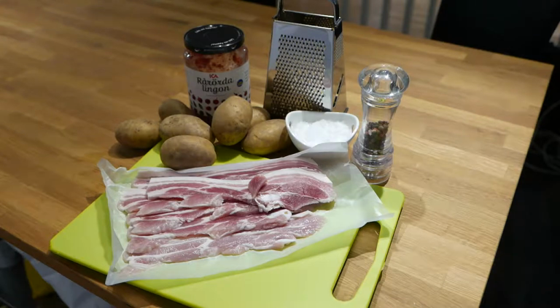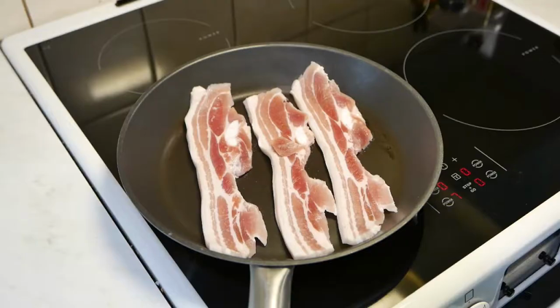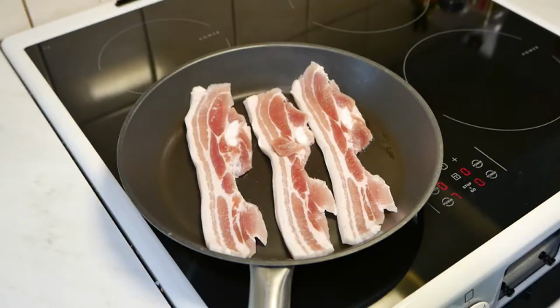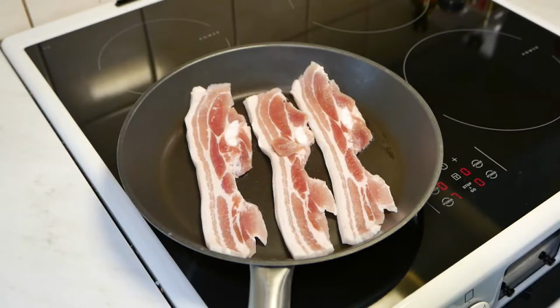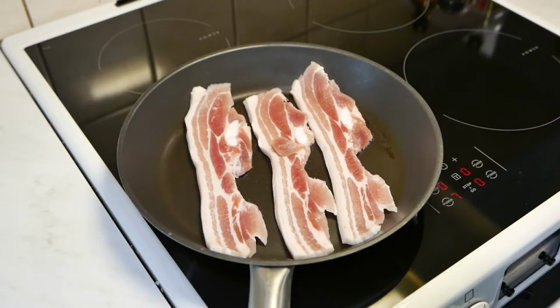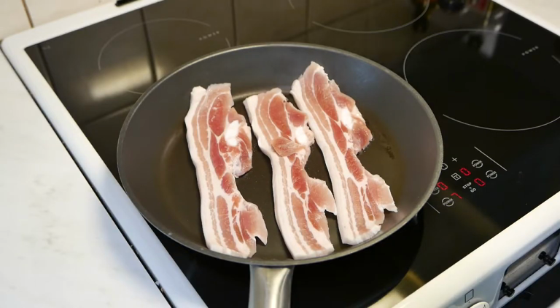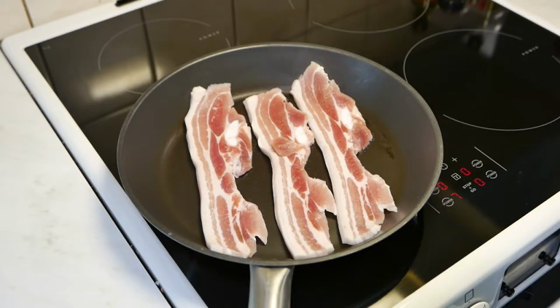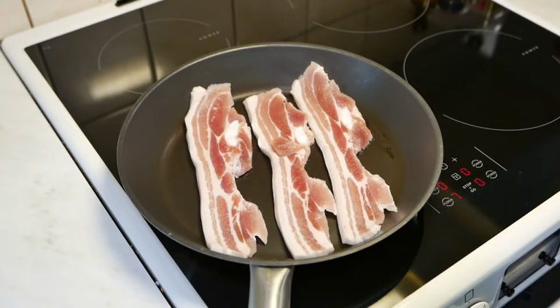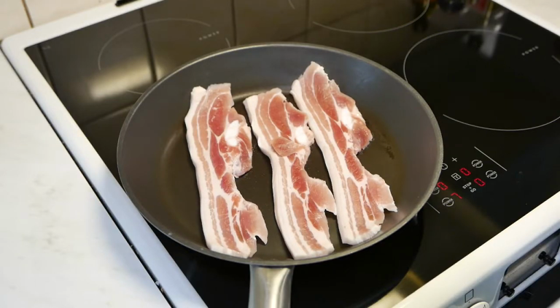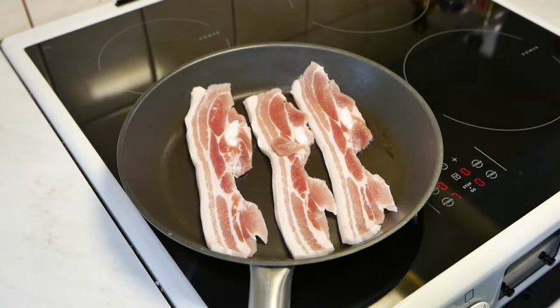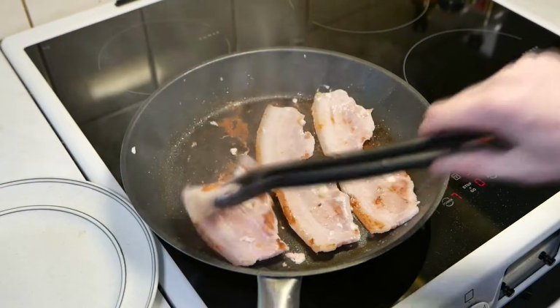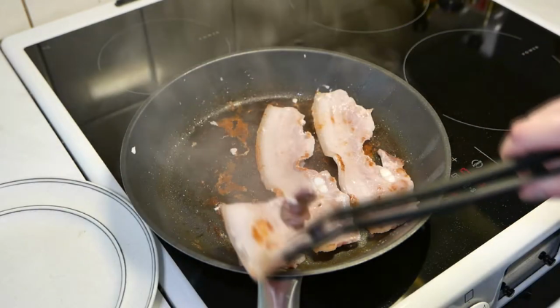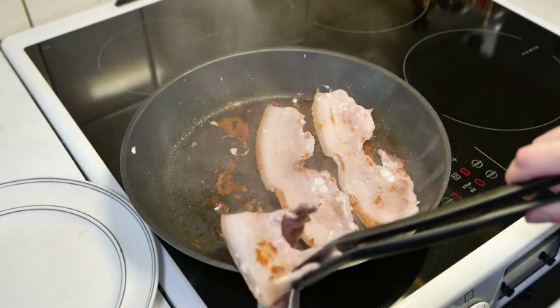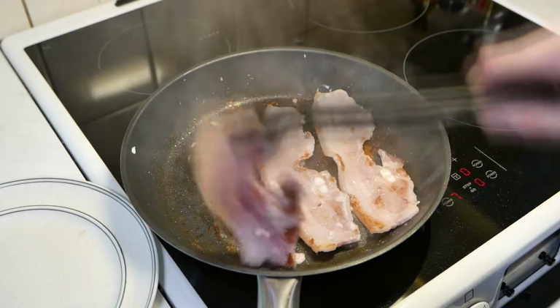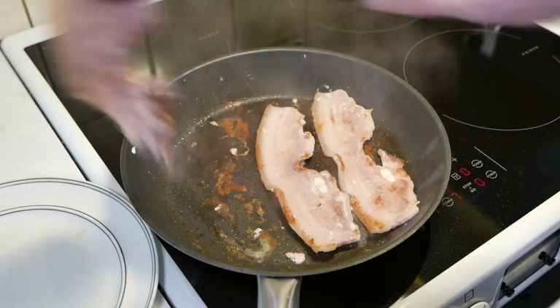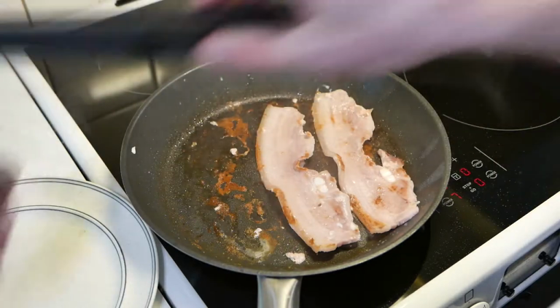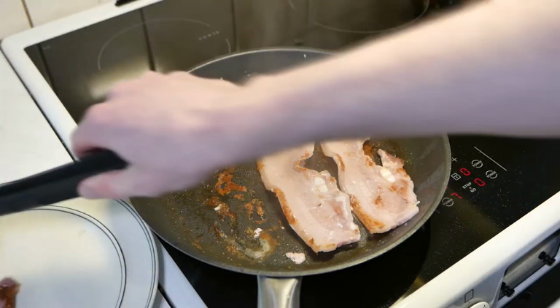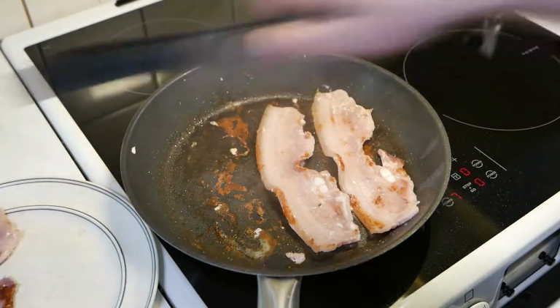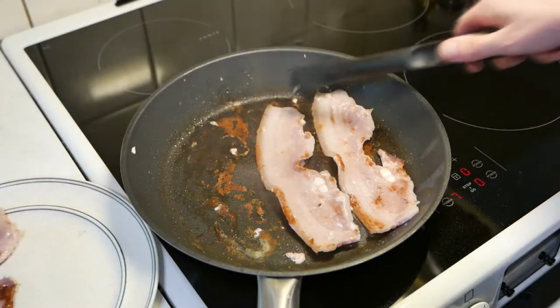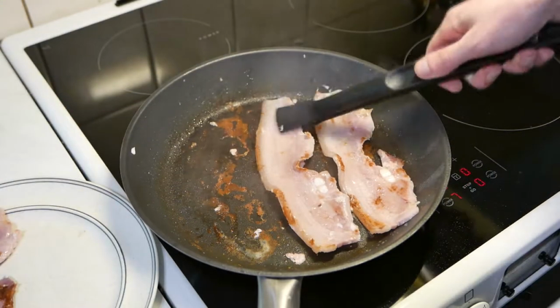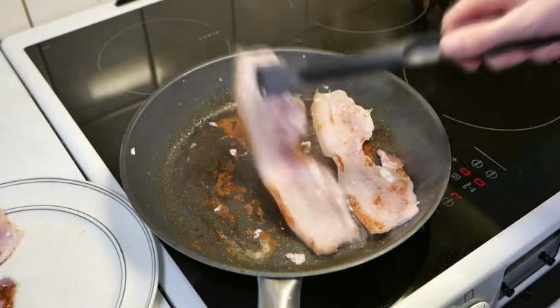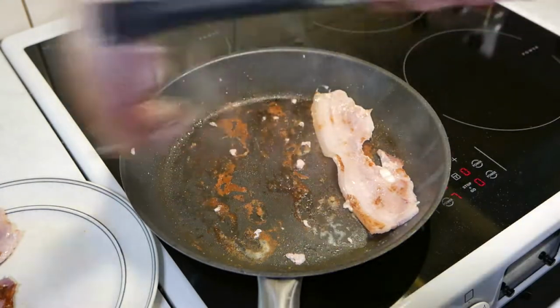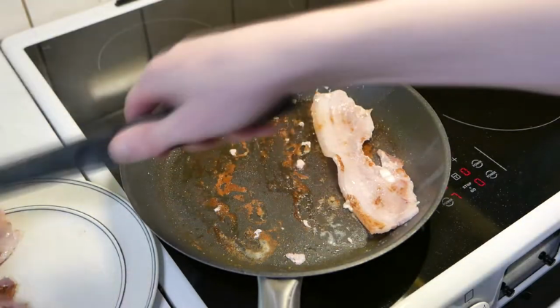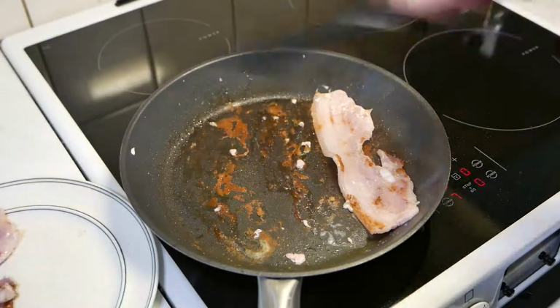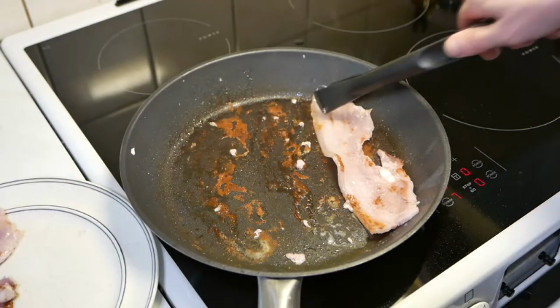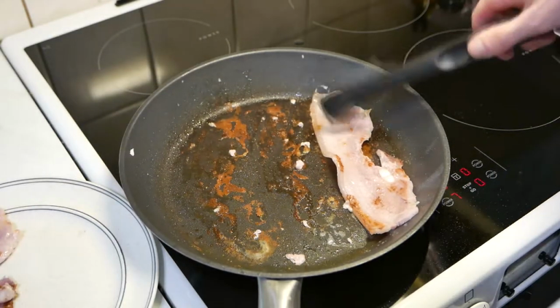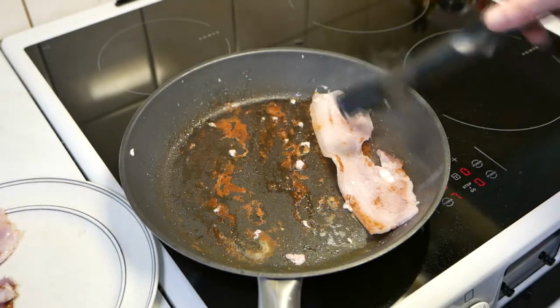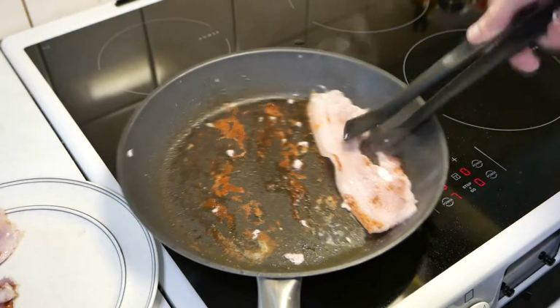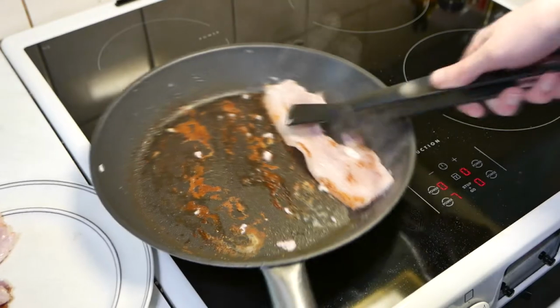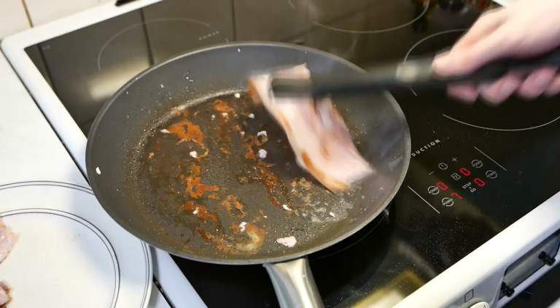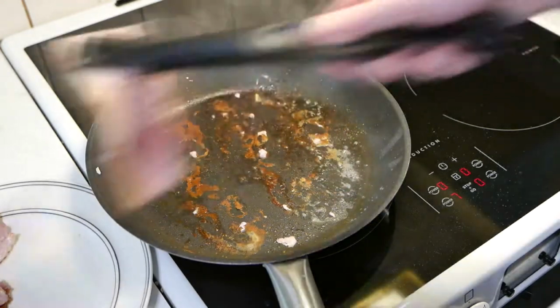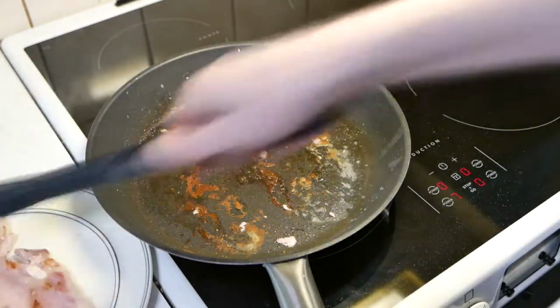Start by frying the unsmoked bacon on medium-high heat until each side gets a little bit browned. Keep in mind that you can't make this type of bacon crispy or you will render it inedible.